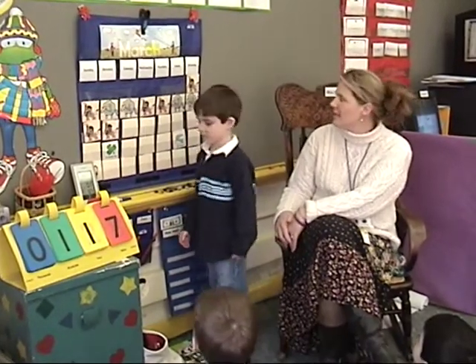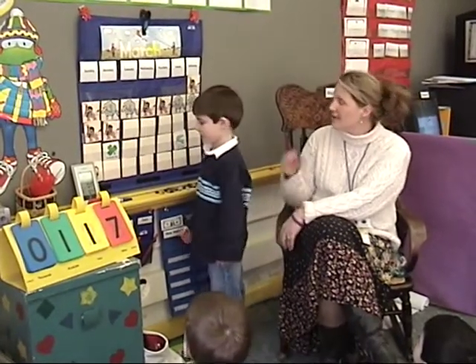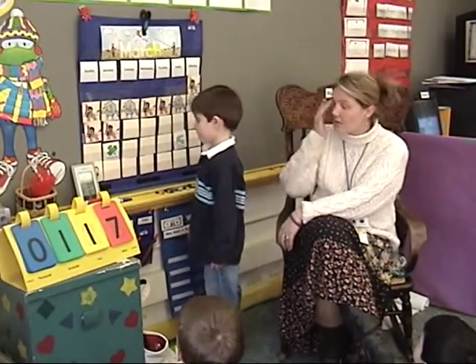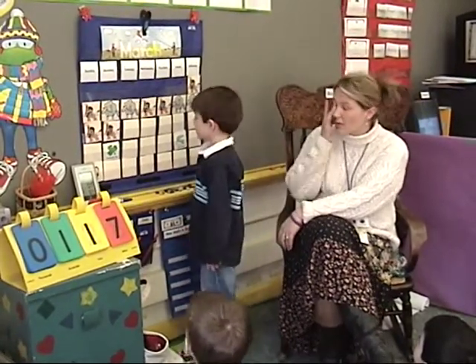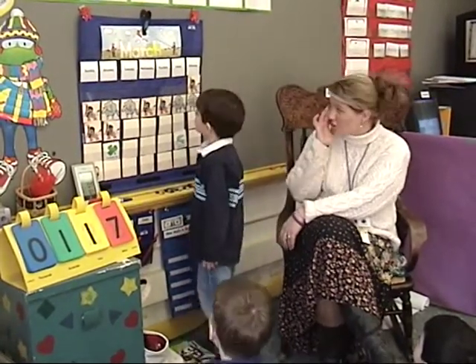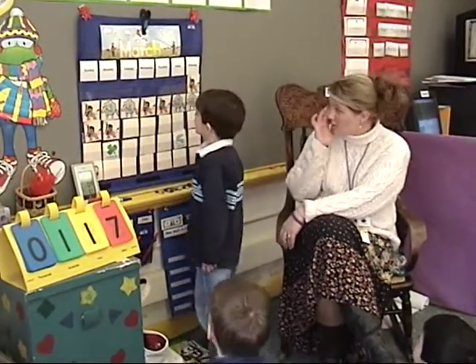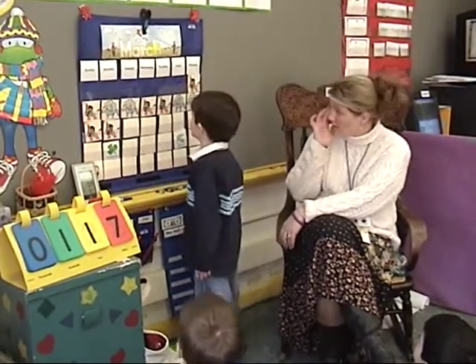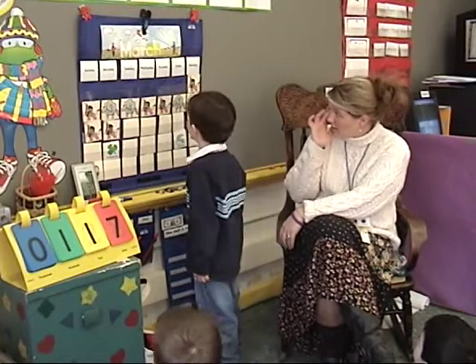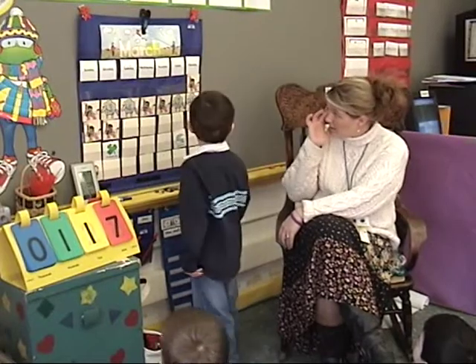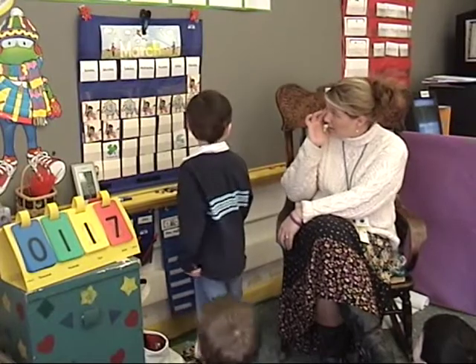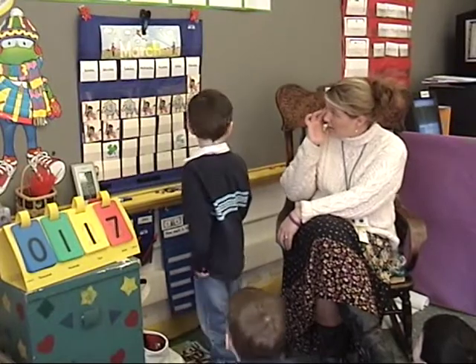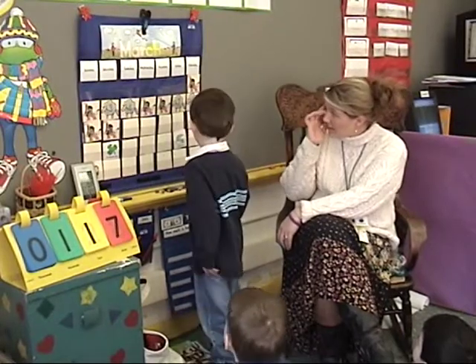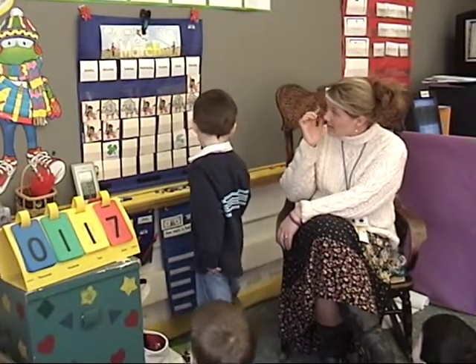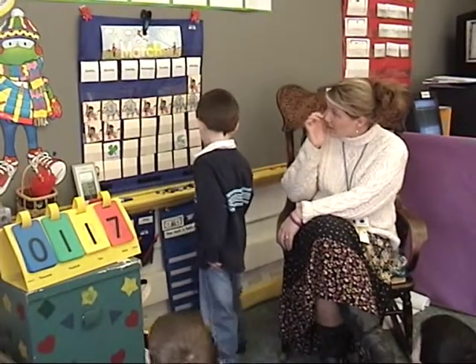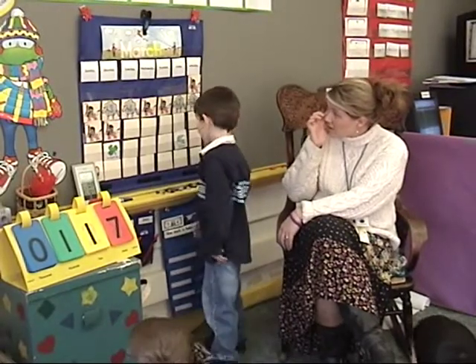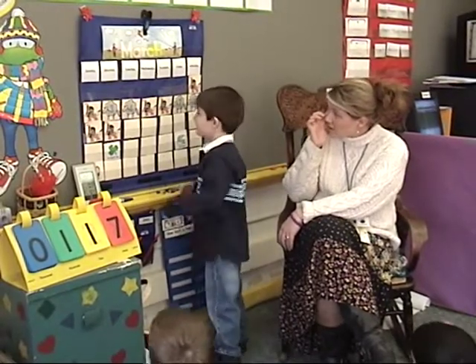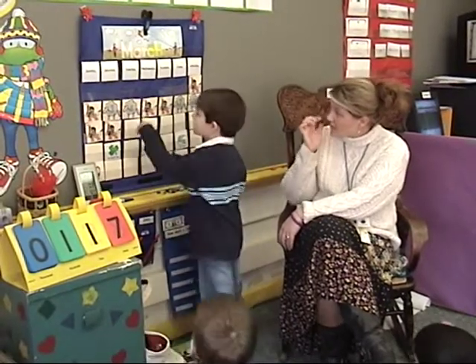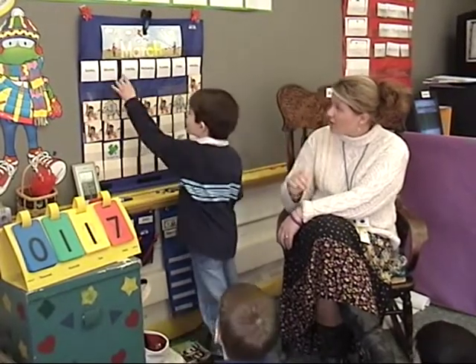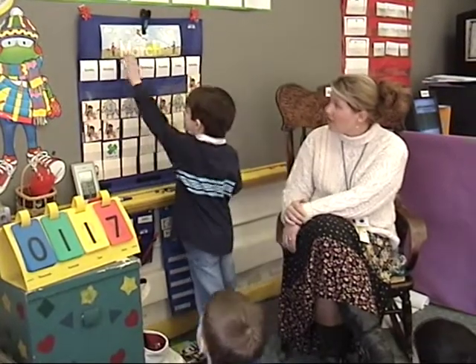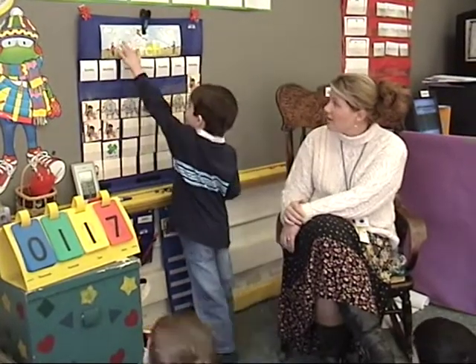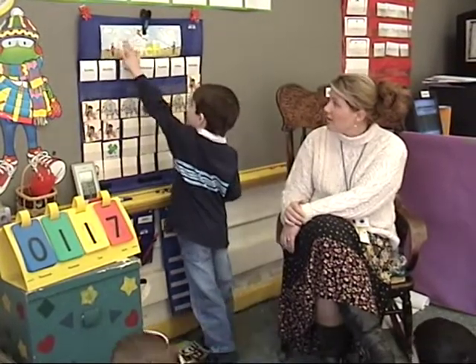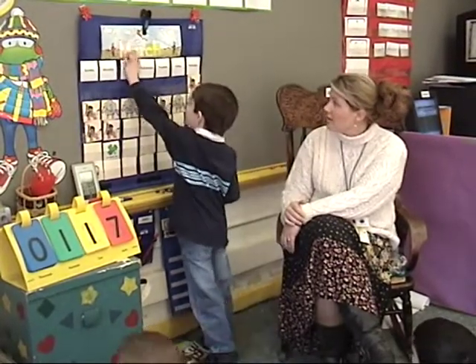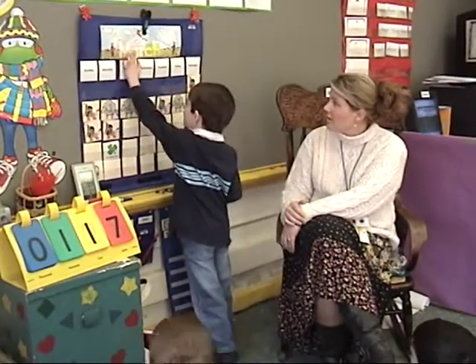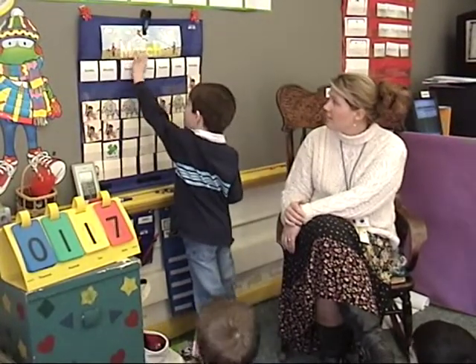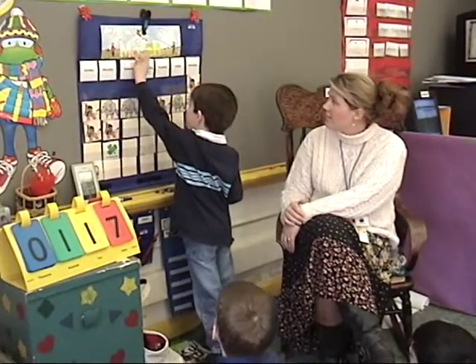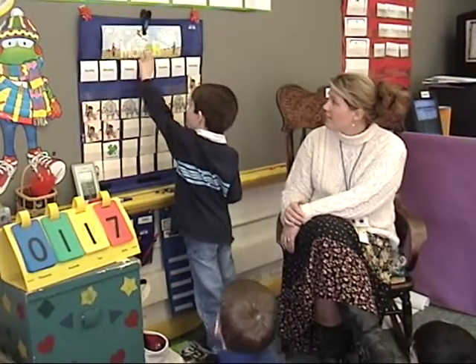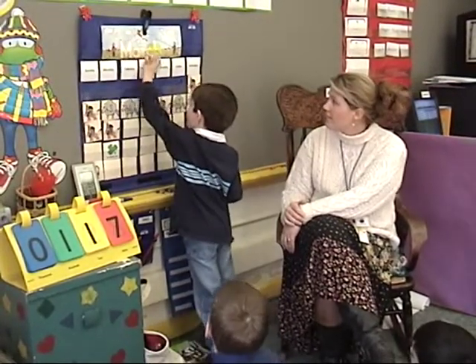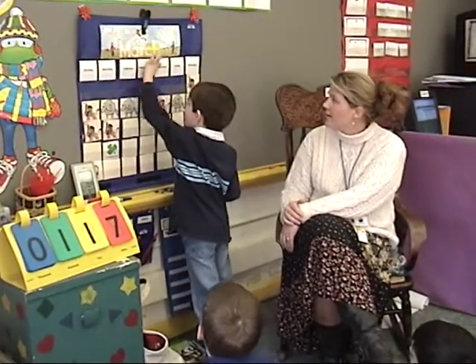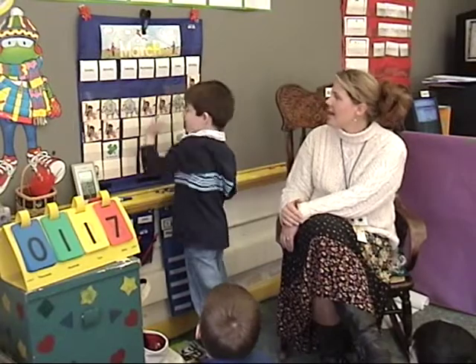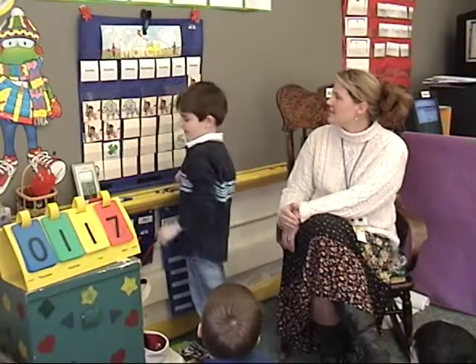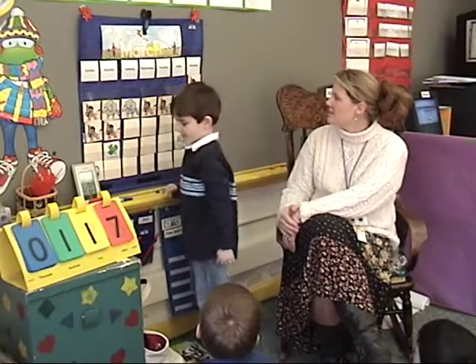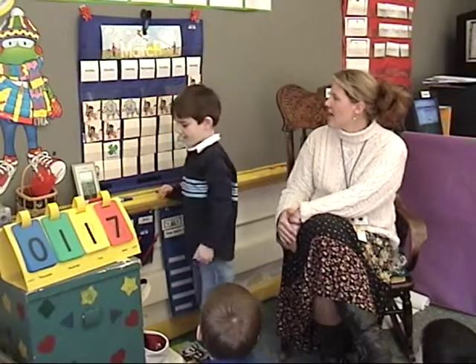How many letters are in the word March, Luke? Five. Let's count them just to make sure. One, two, three, four, five. Excellent job.